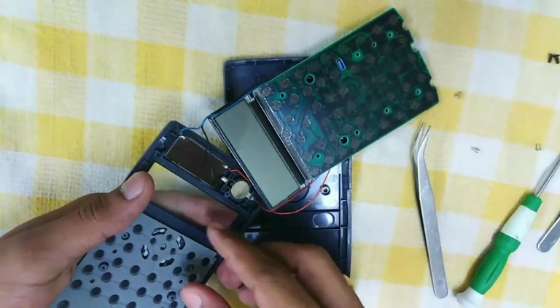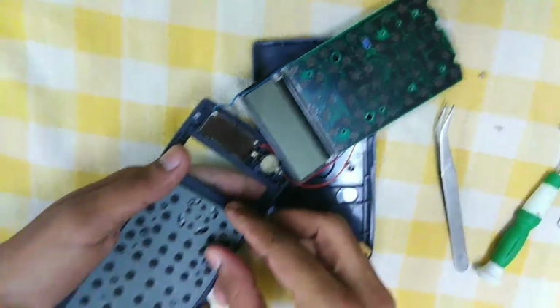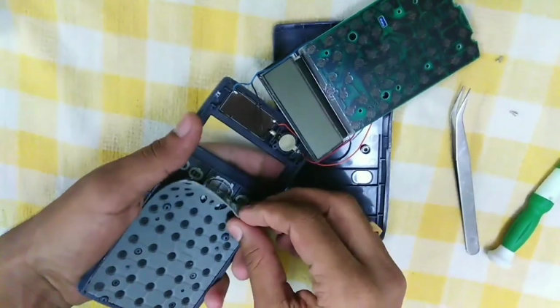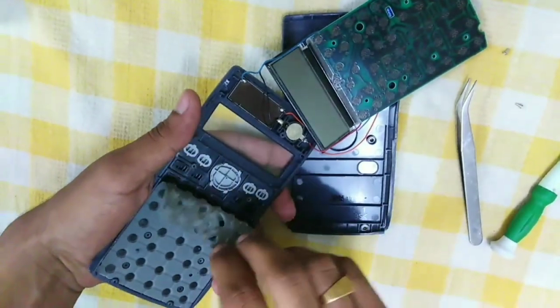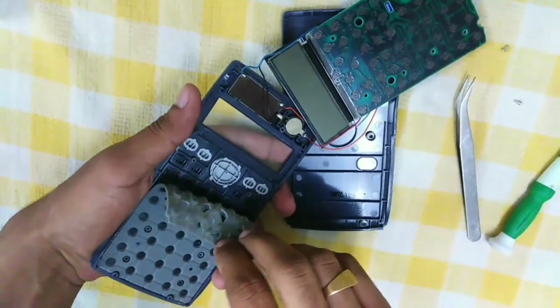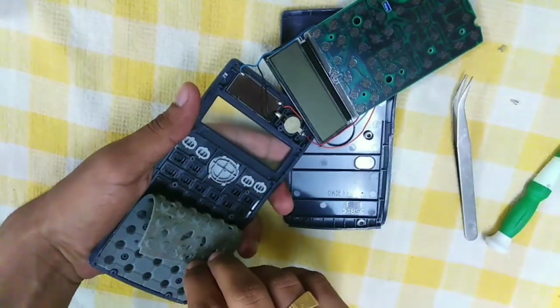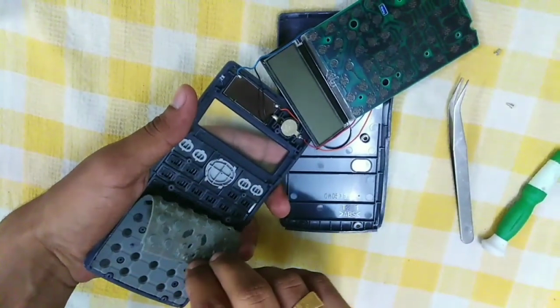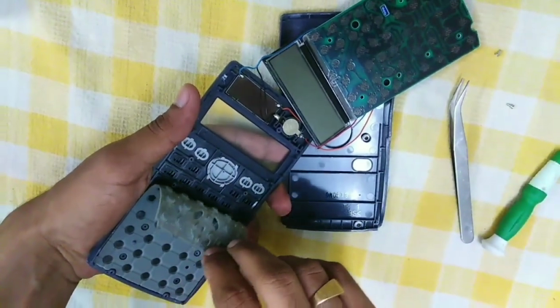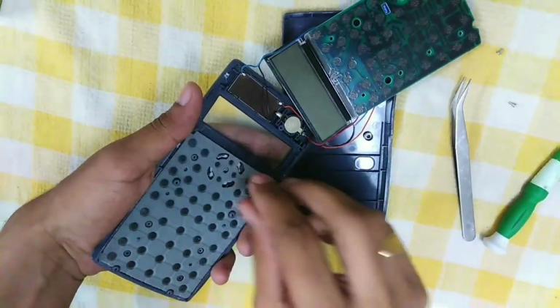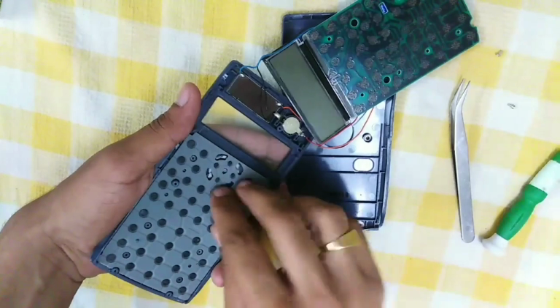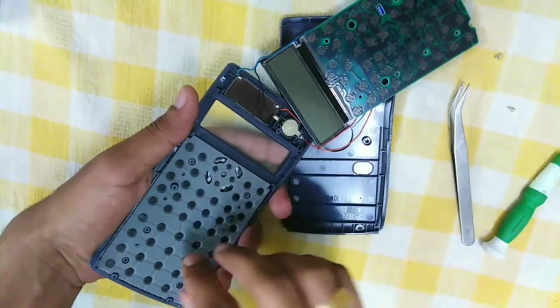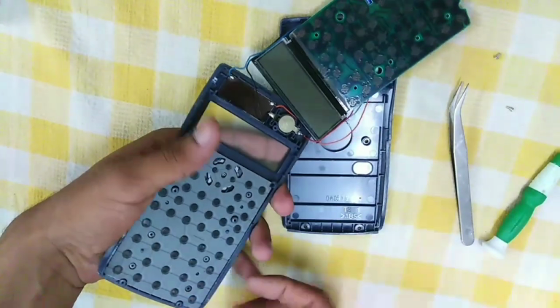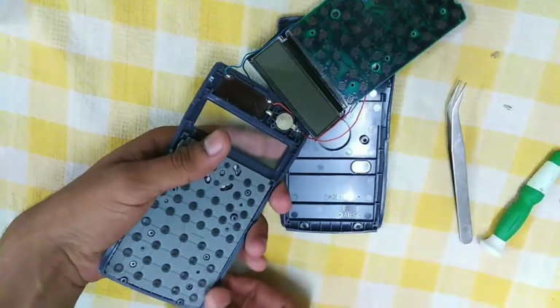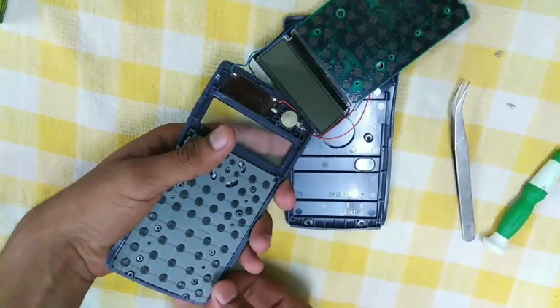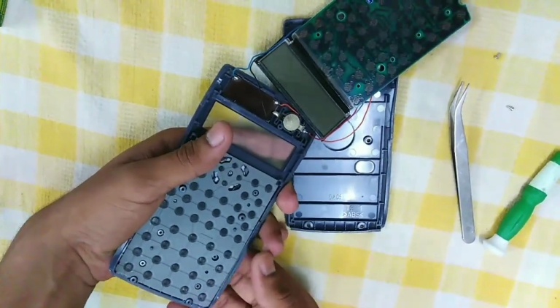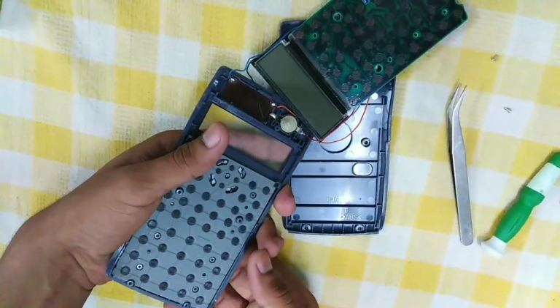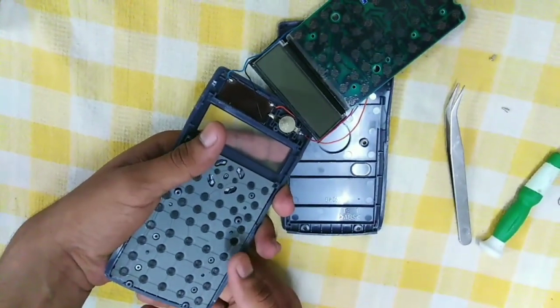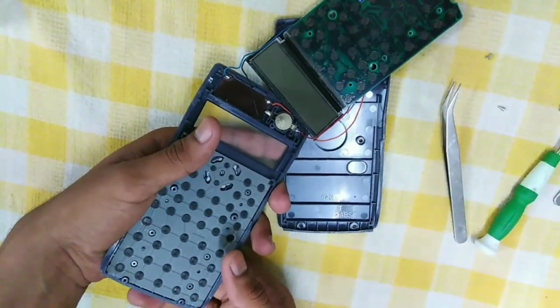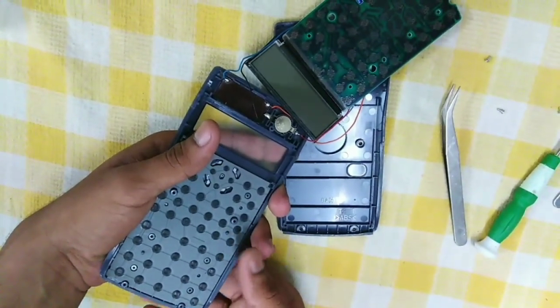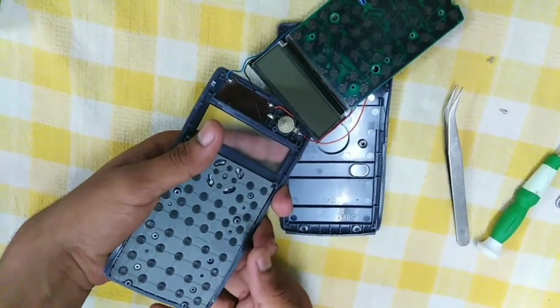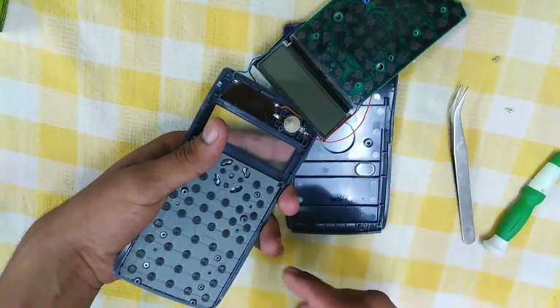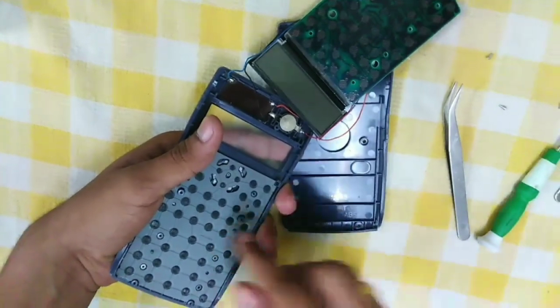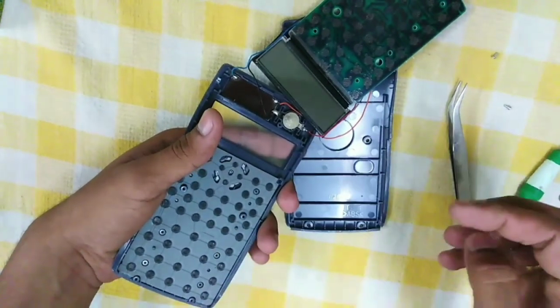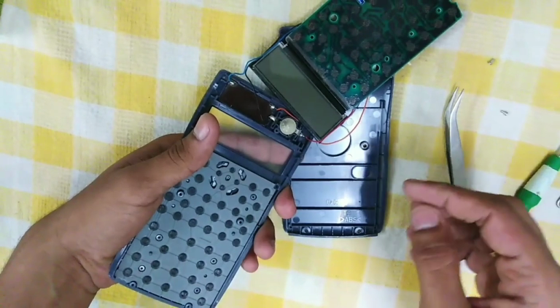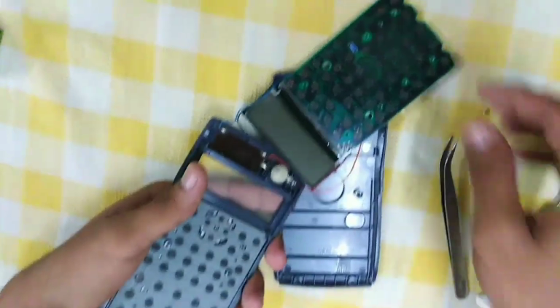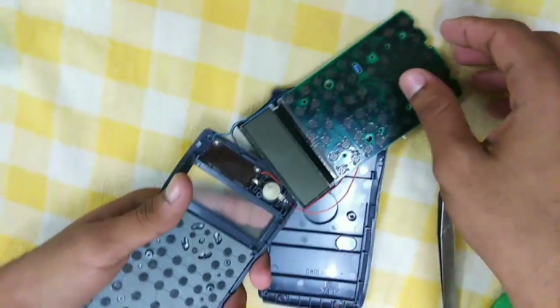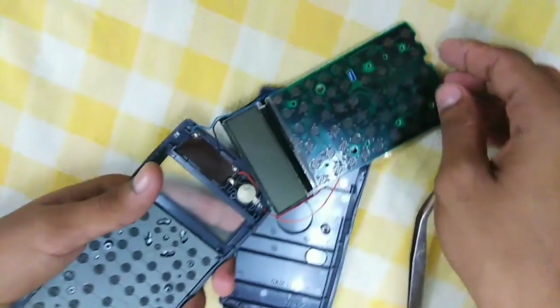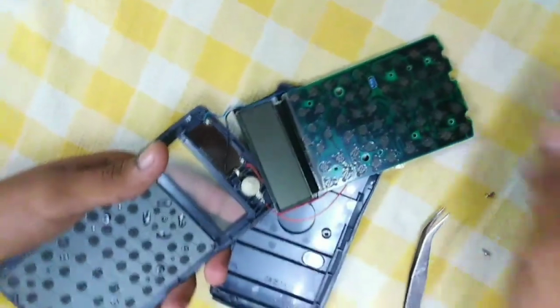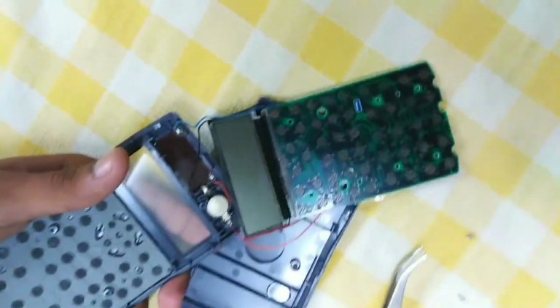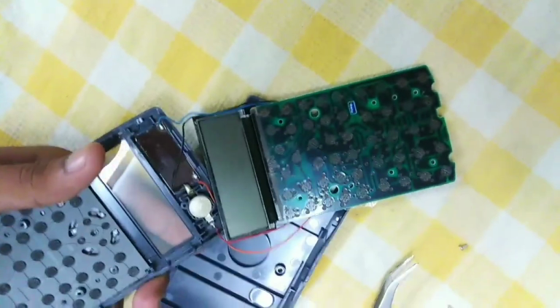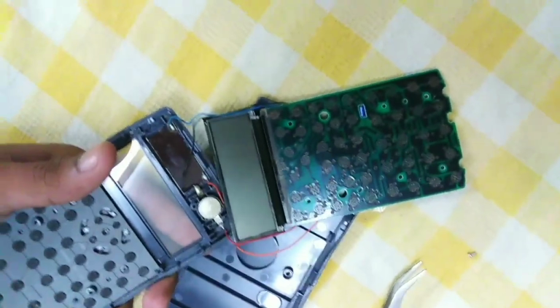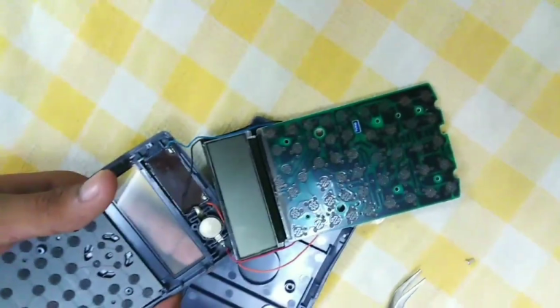This is the keyboard membrane, and below this keyboard membrane there are plastic keys — as you can see, as I press them, these are the keyboard sensors.